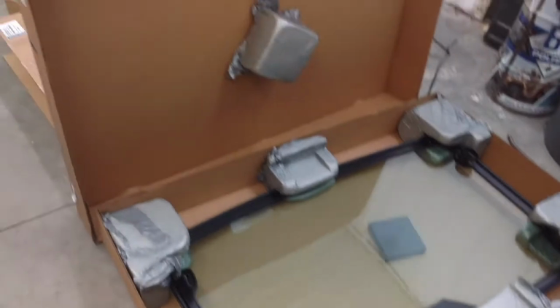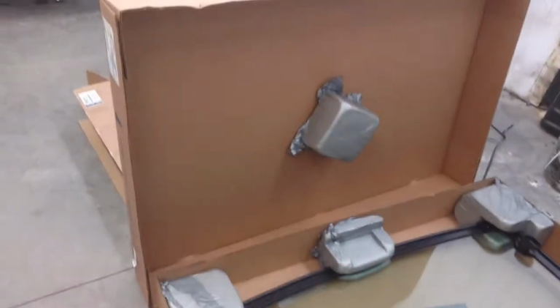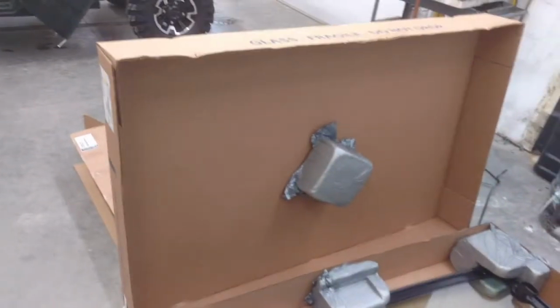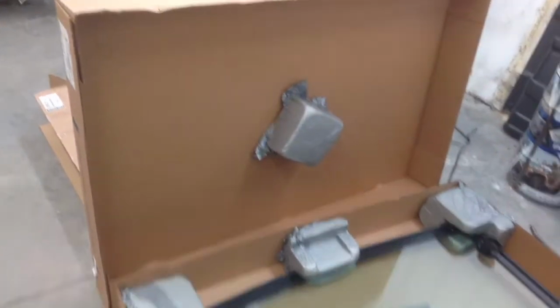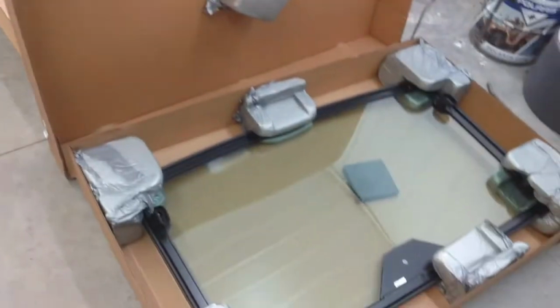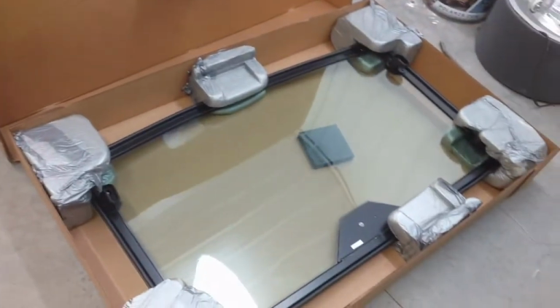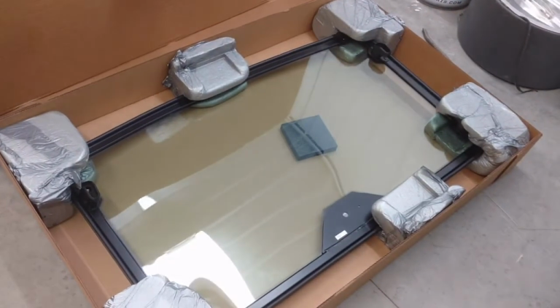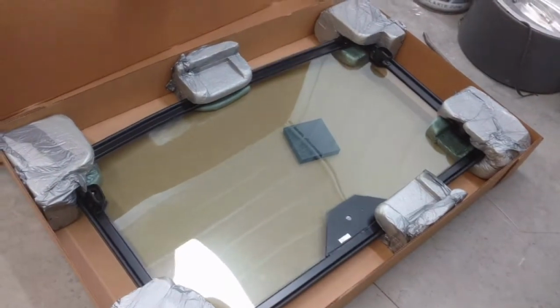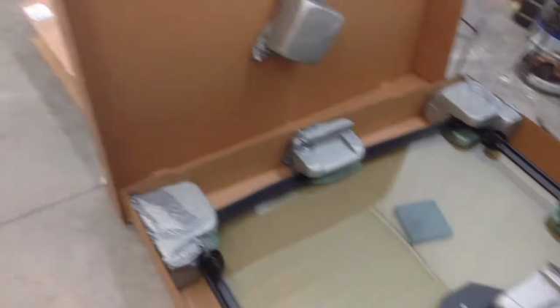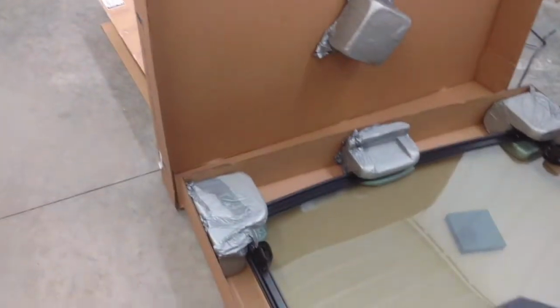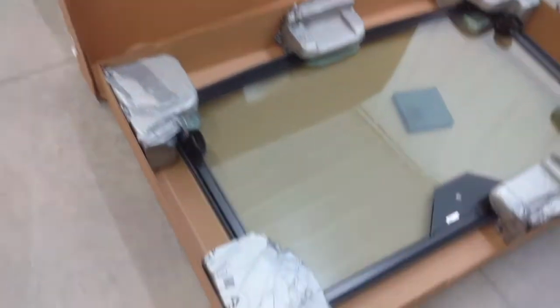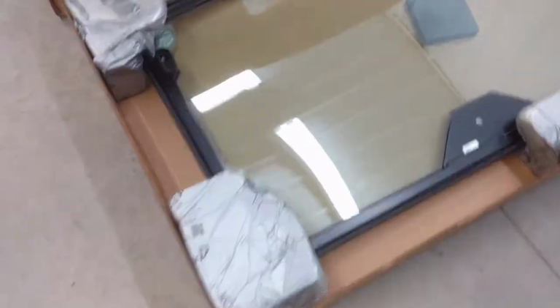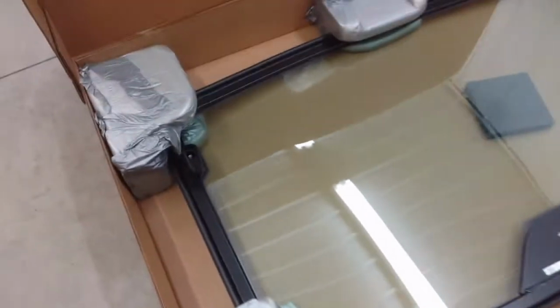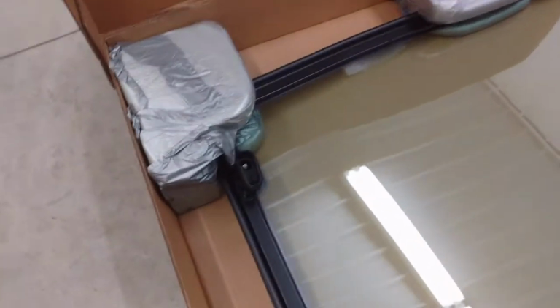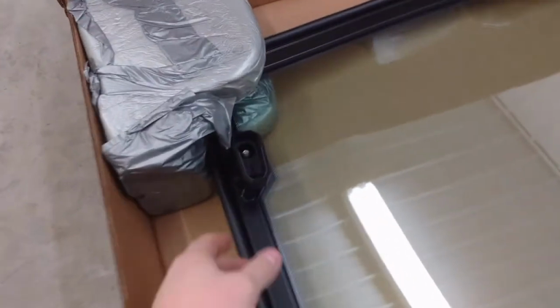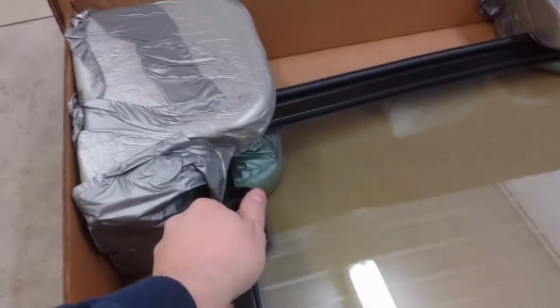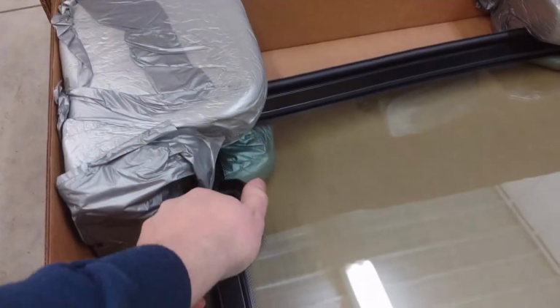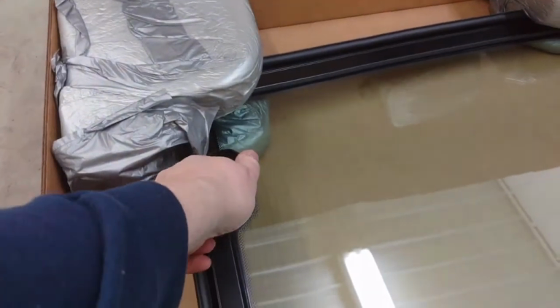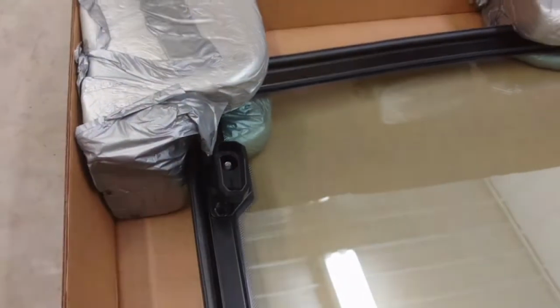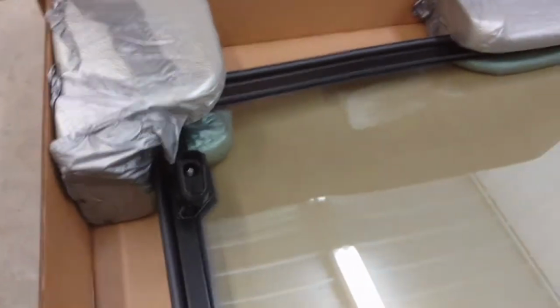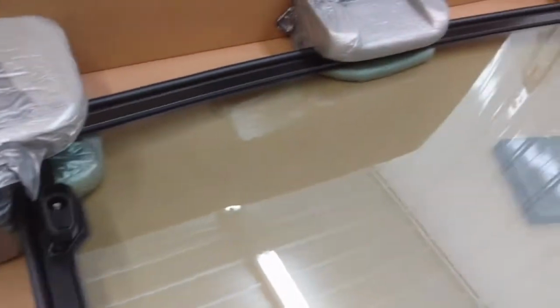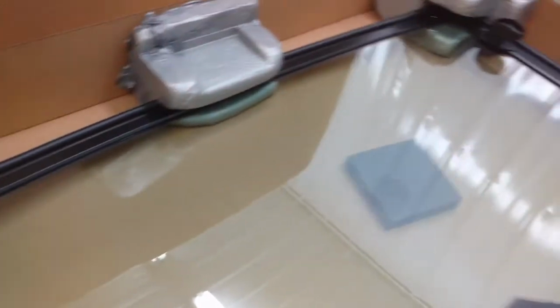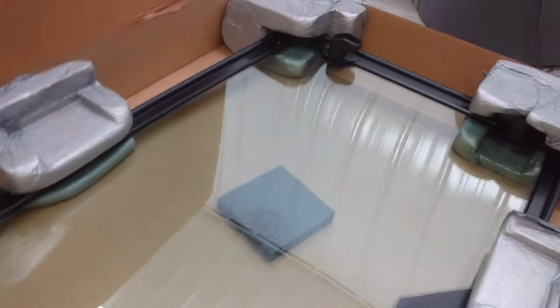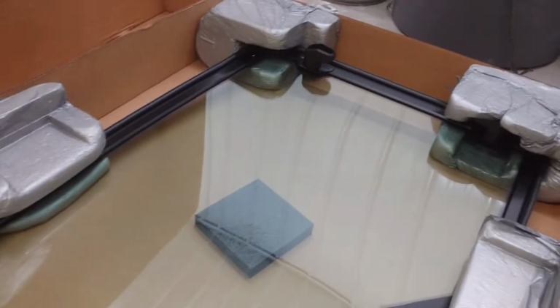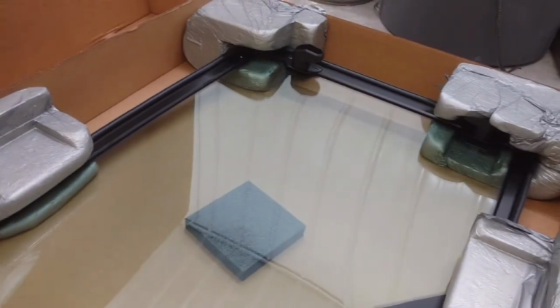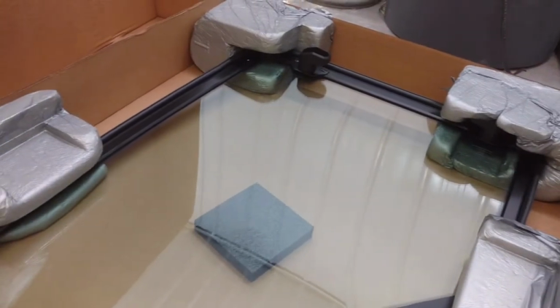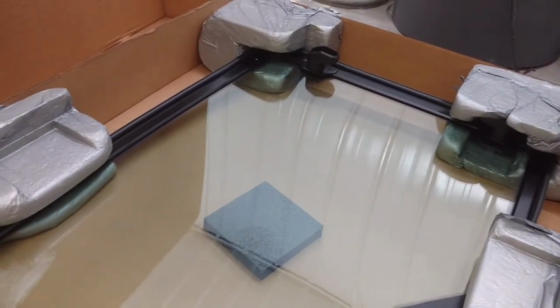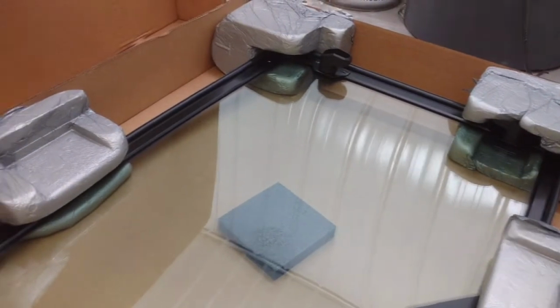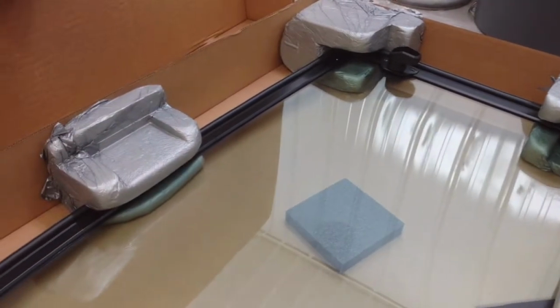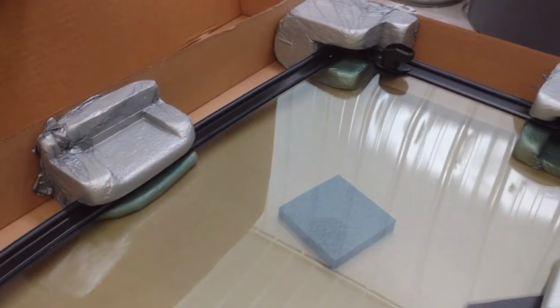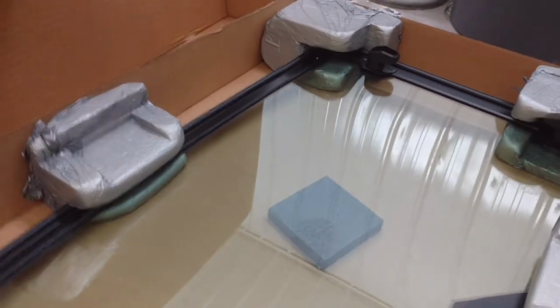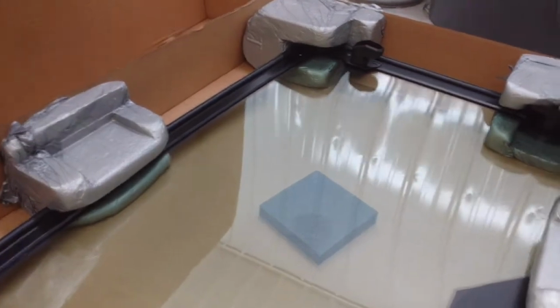First step: take the box apart, pull the windshield out of the foam, and make sure all the mounting levers are in the vertical position. If you've got two people, lift the windshield into place and just set it inside the cab frame as shown.